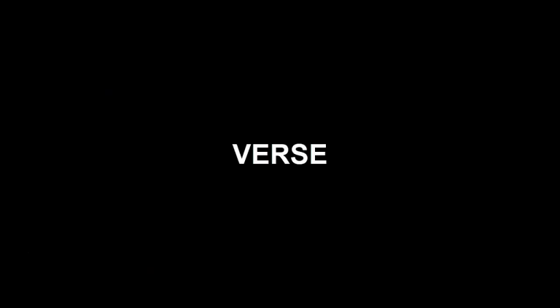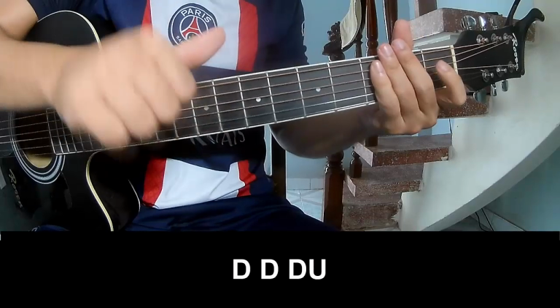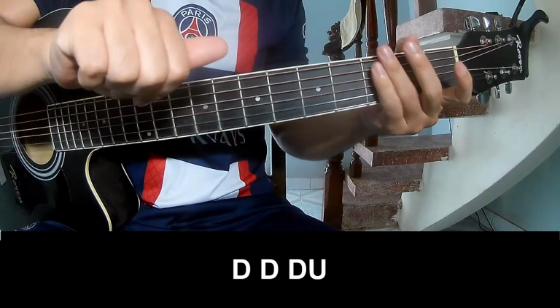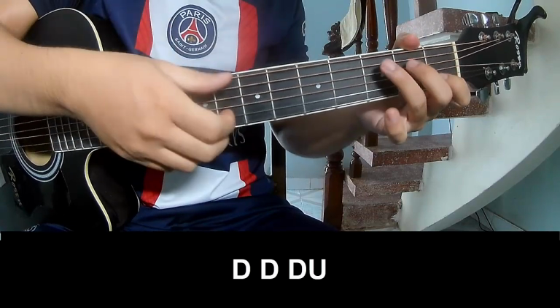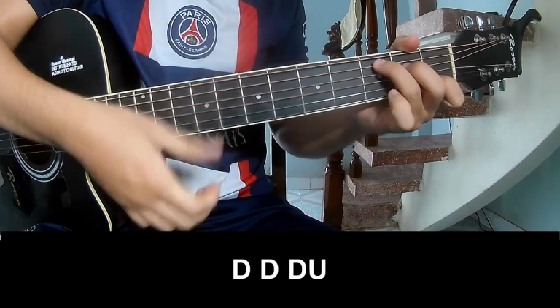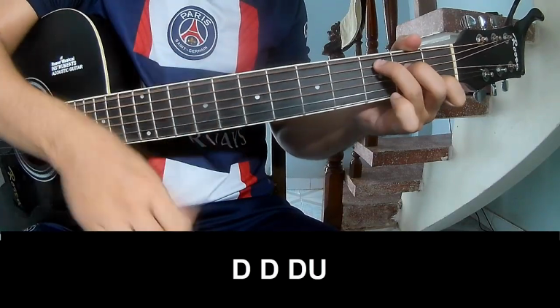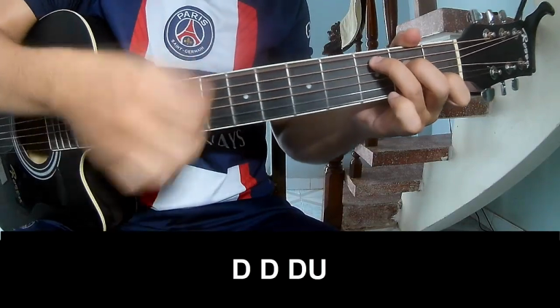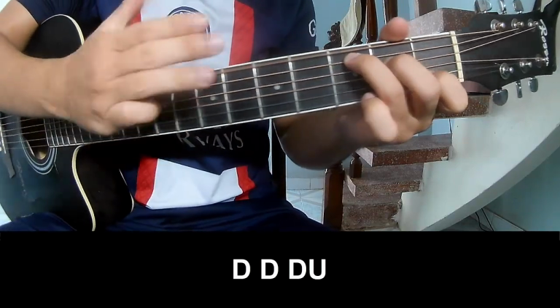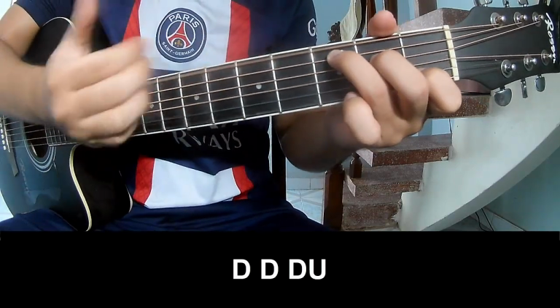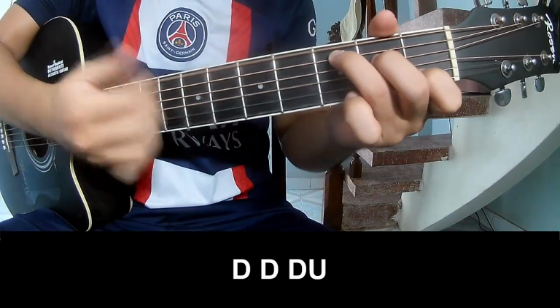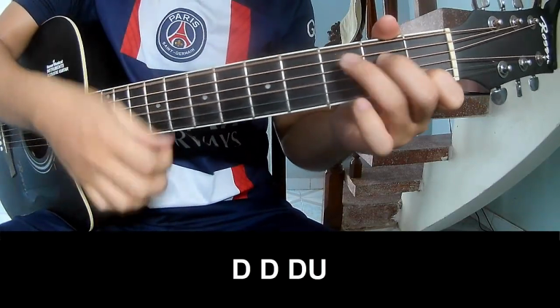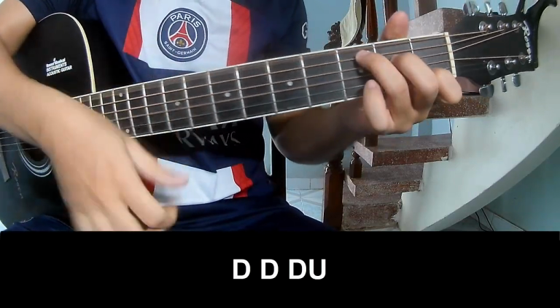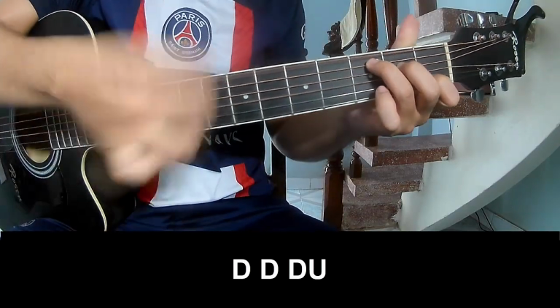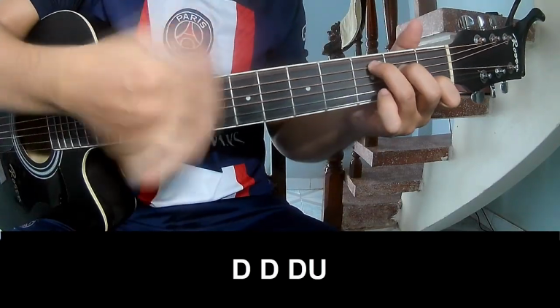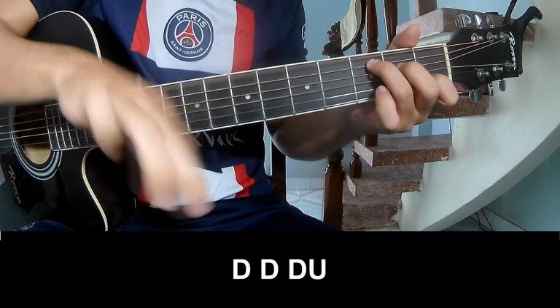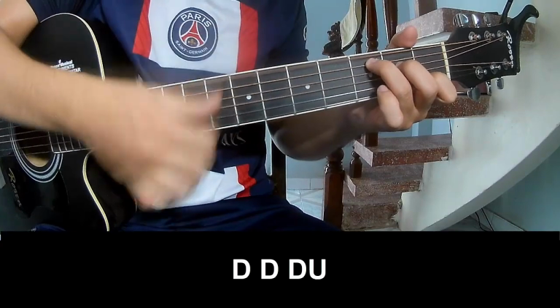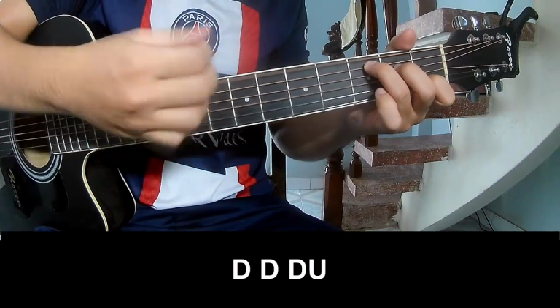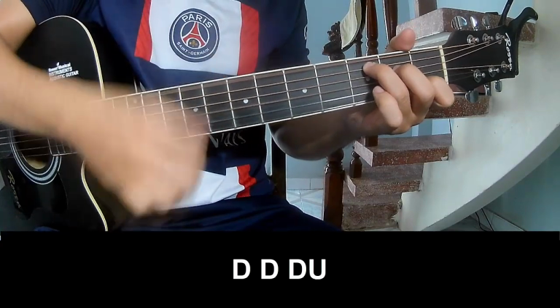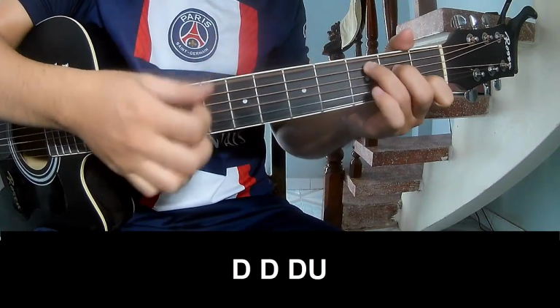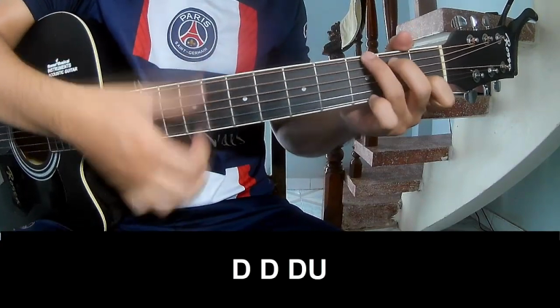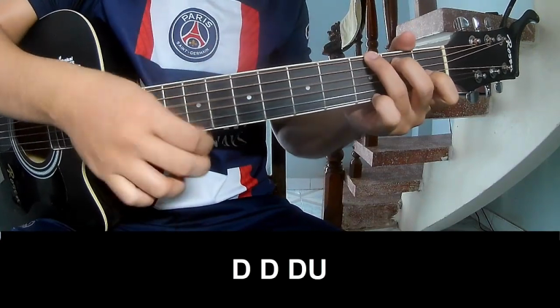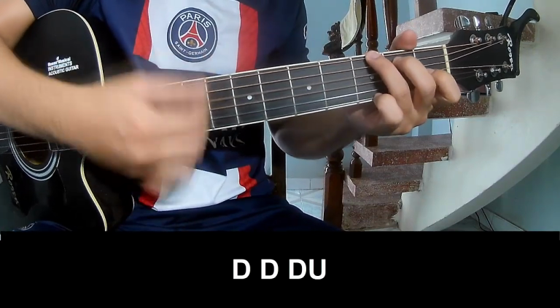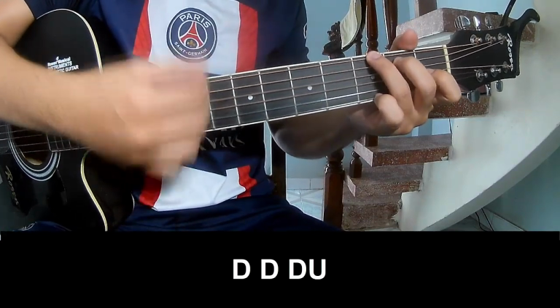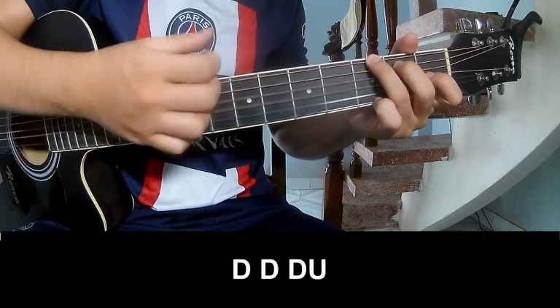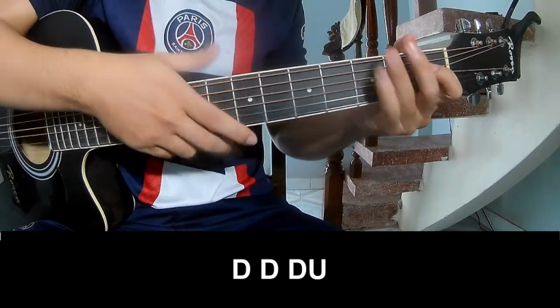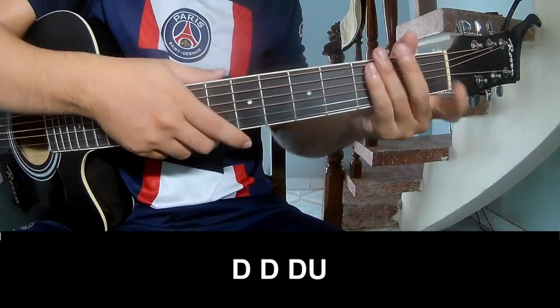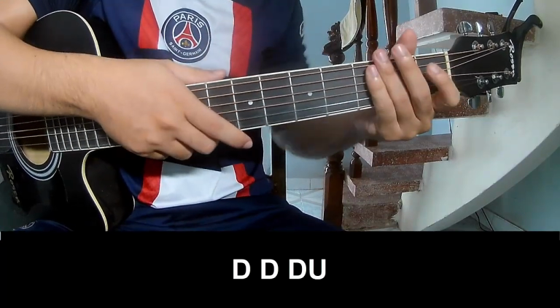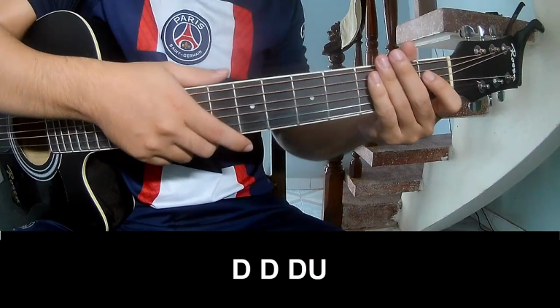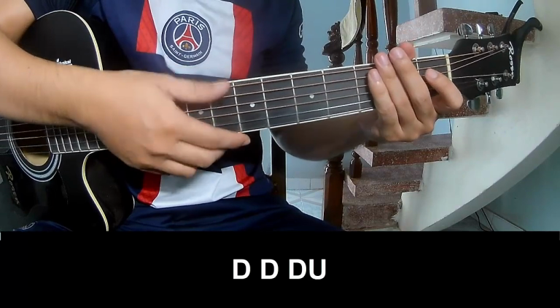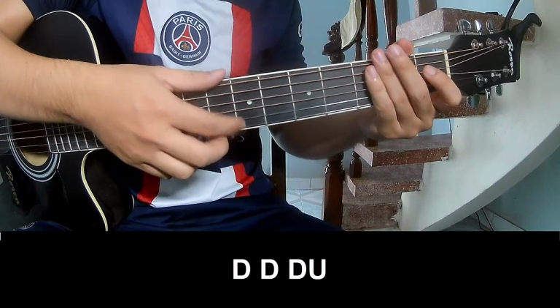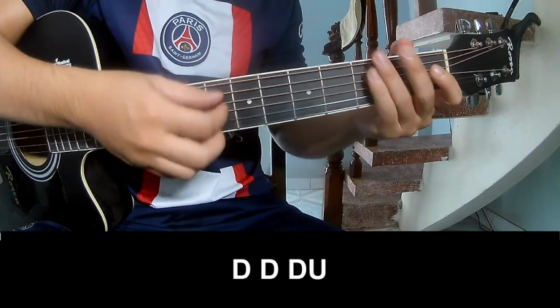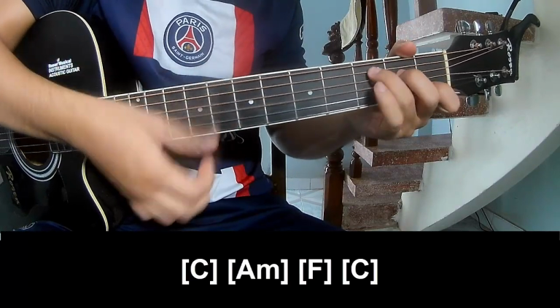For the verse, the strumming pattern is: down, down, up, up, down, down, down, up. Then switch and play four times on each chord starting on C.